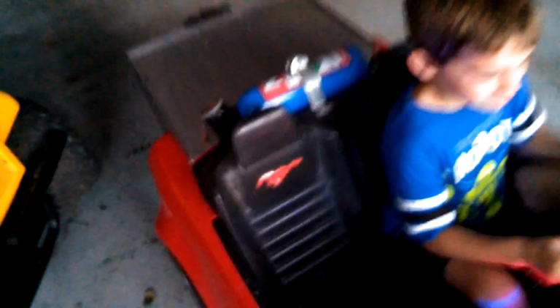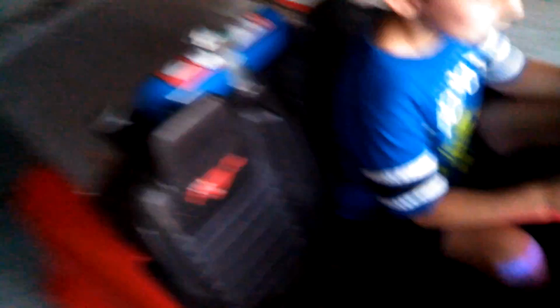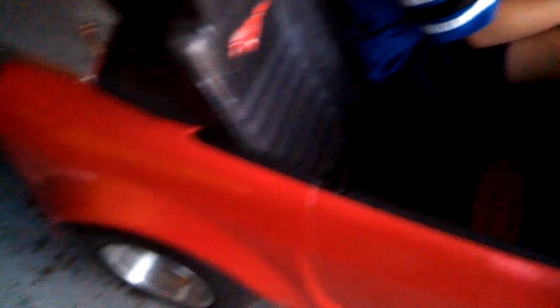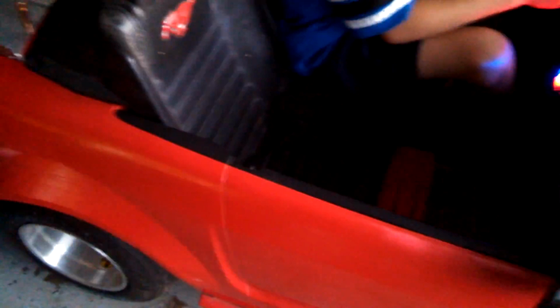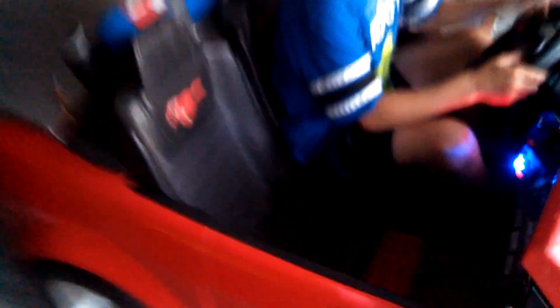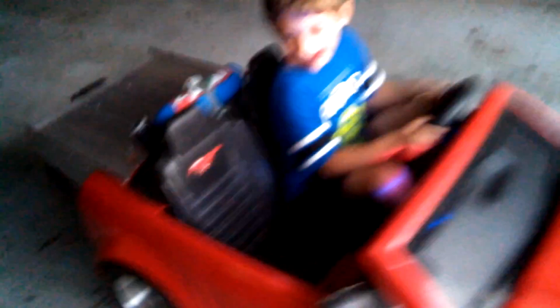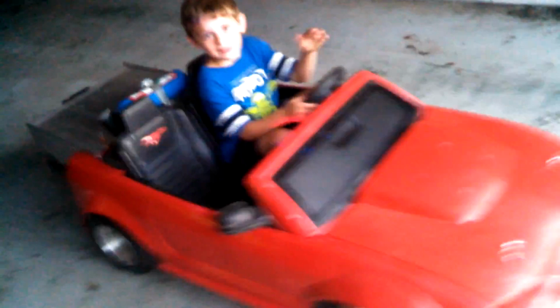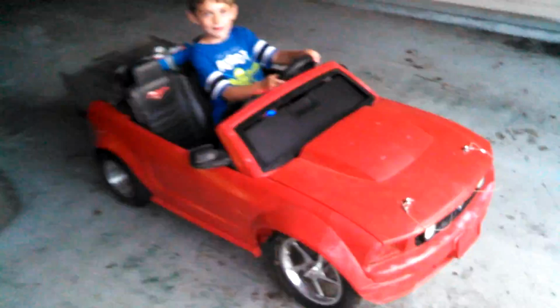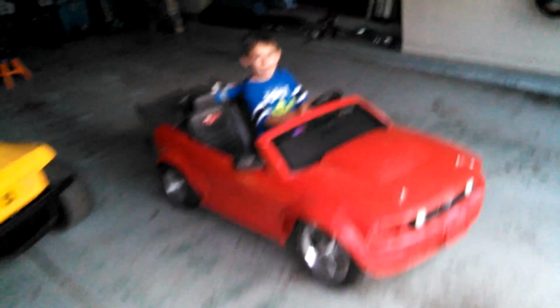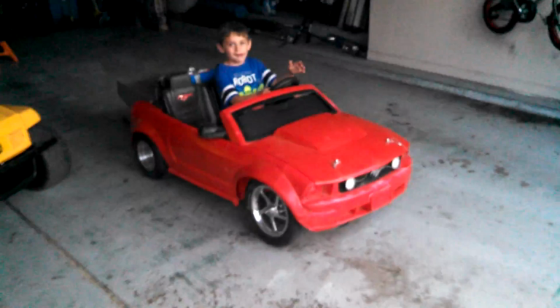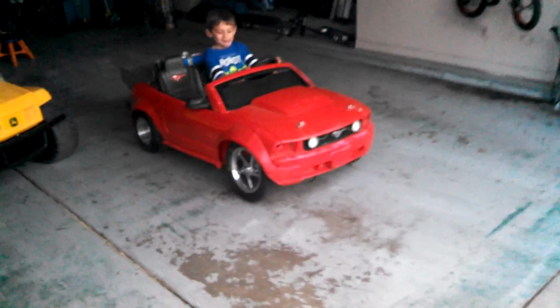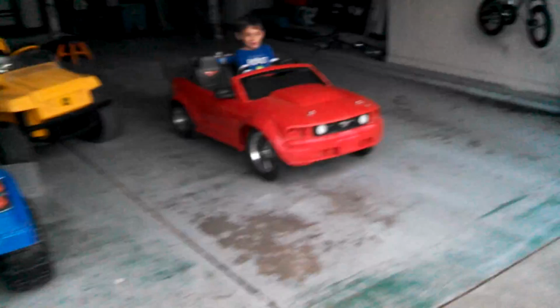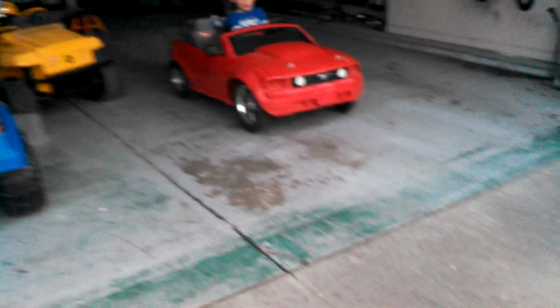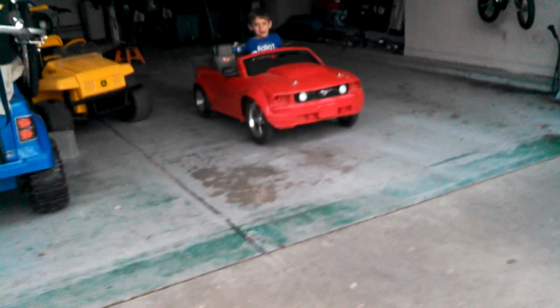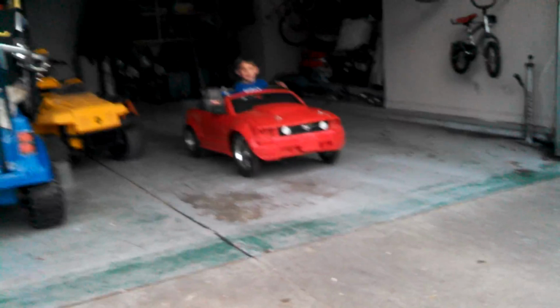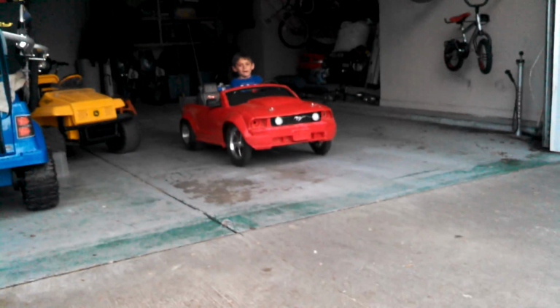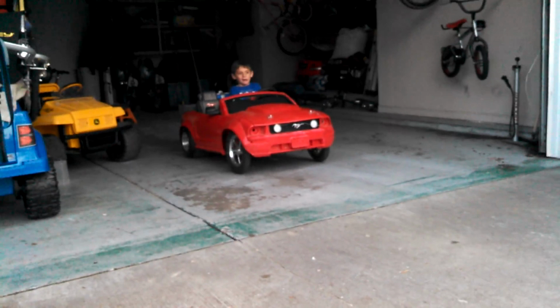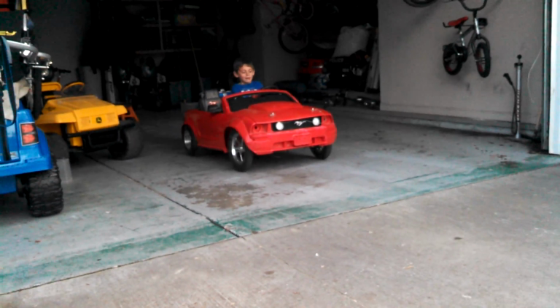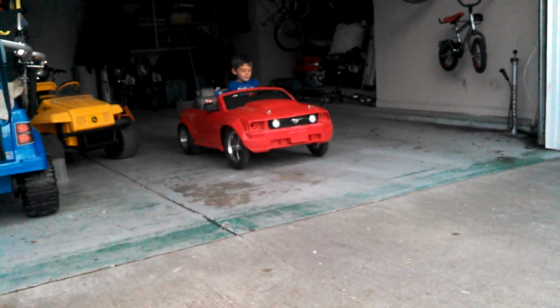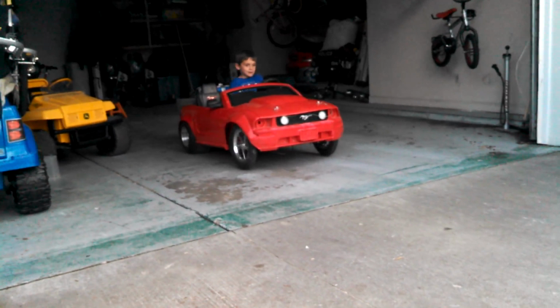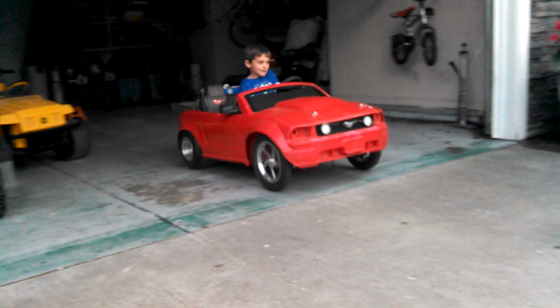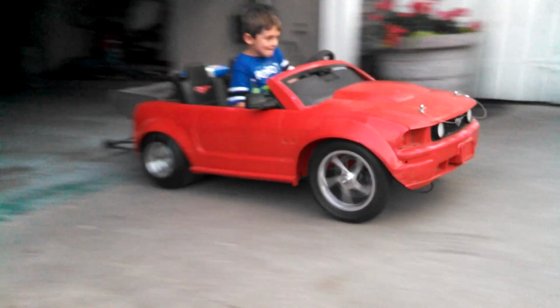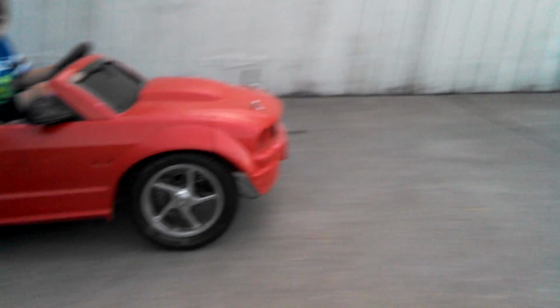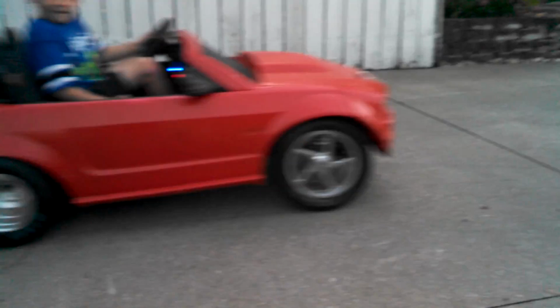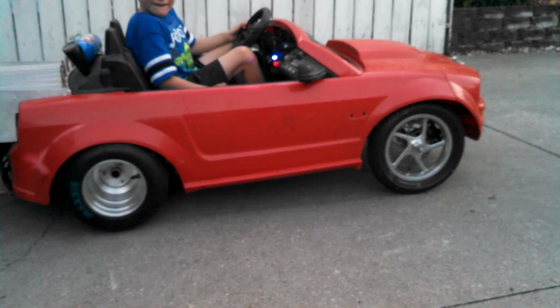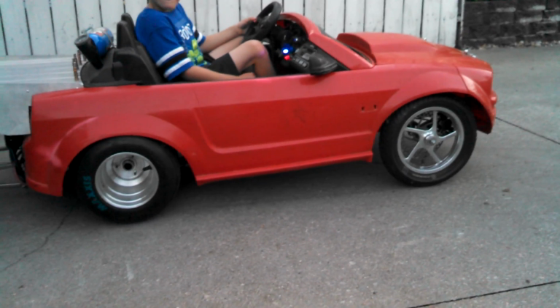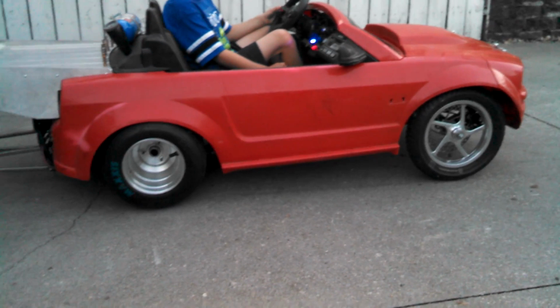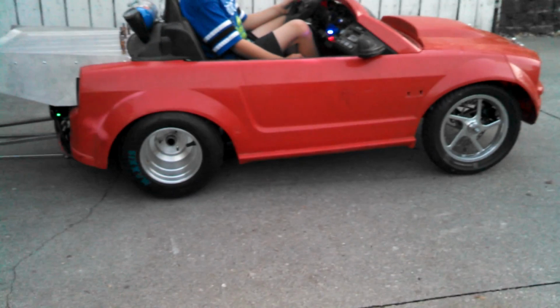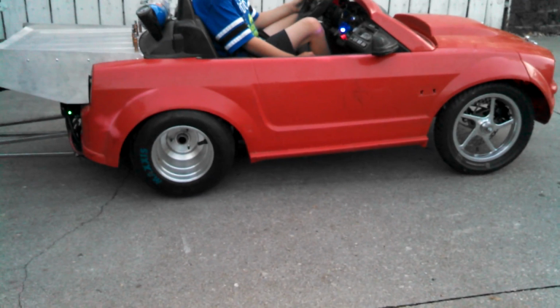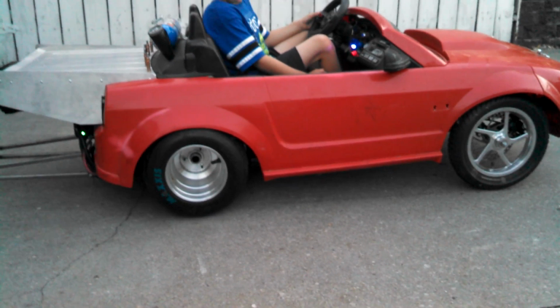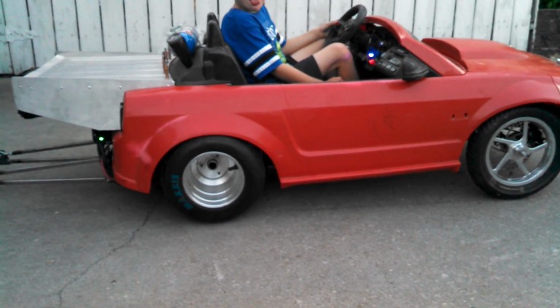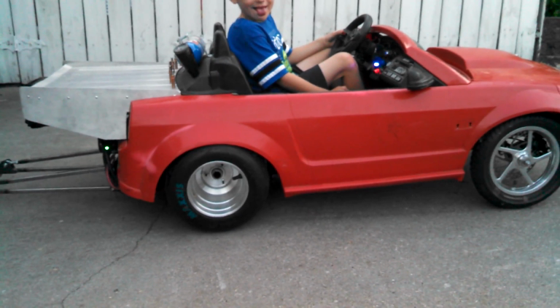All right, buddy. Do one more, and just remember to let off before you get out to the road. Okay, go ahead. Whoa, you were skidding the front. Good thing those disc brakes work.